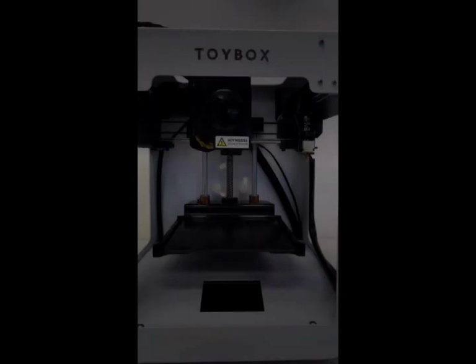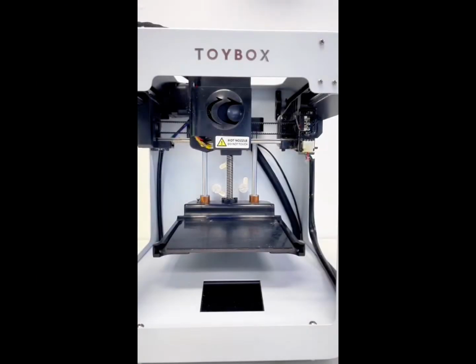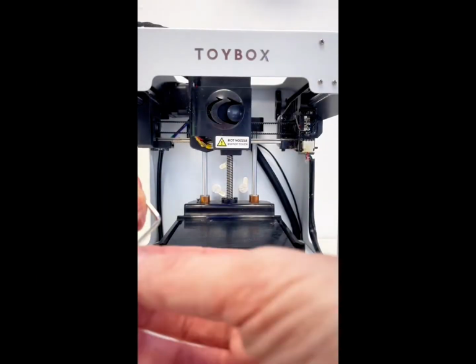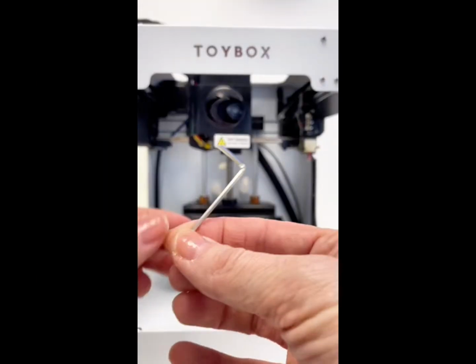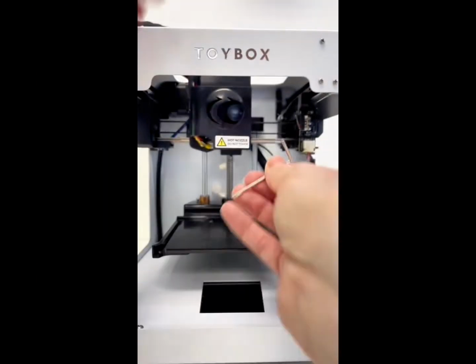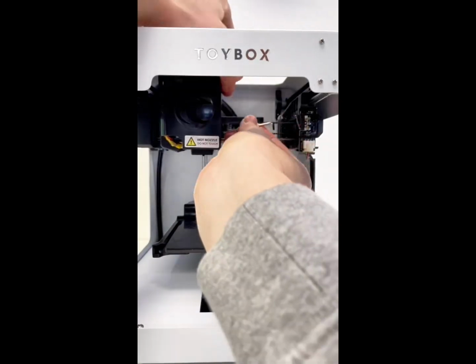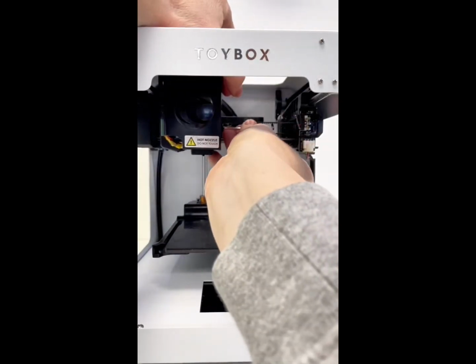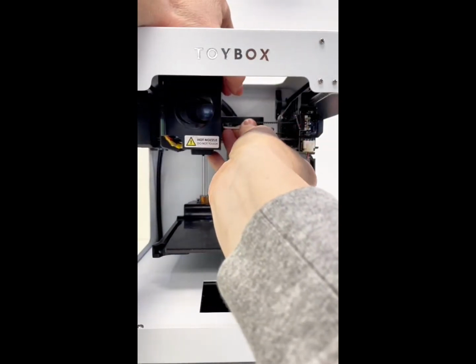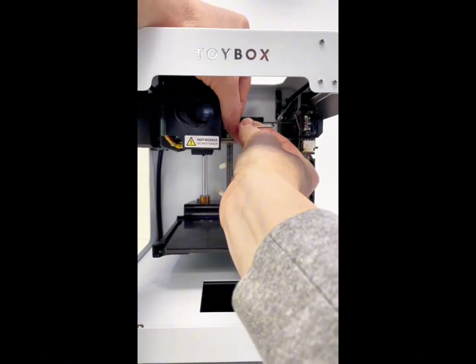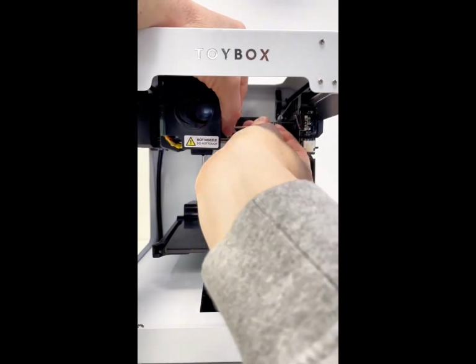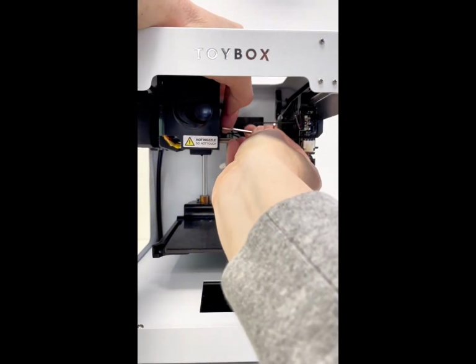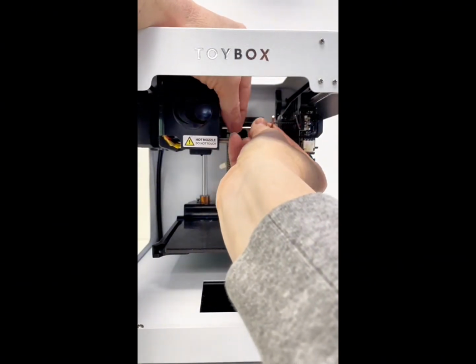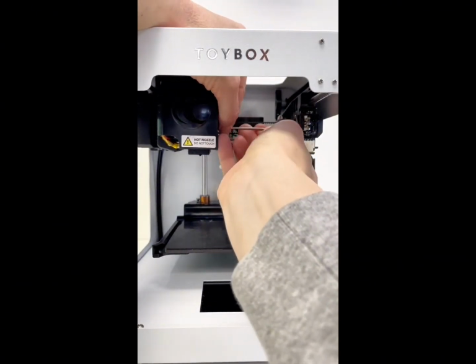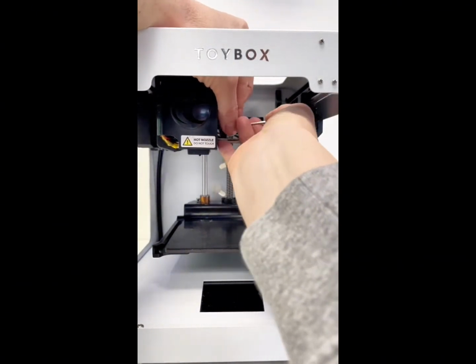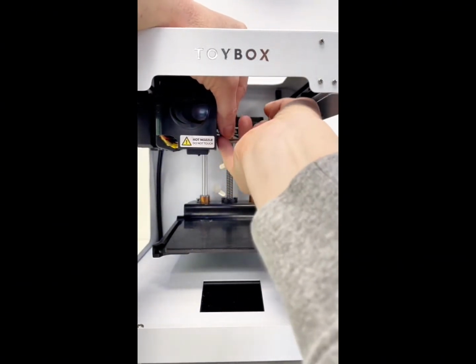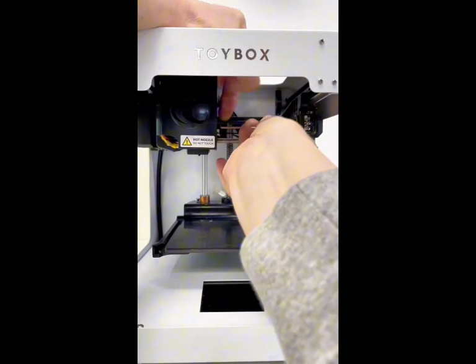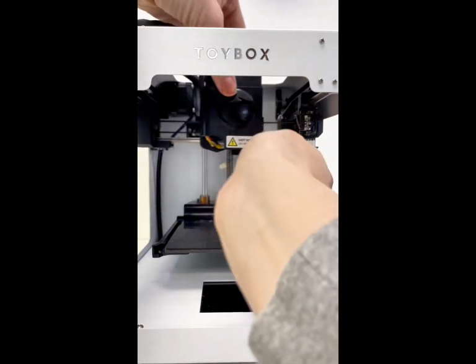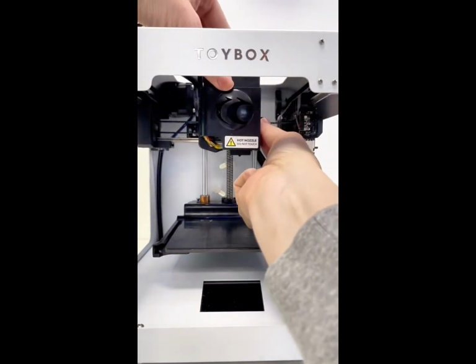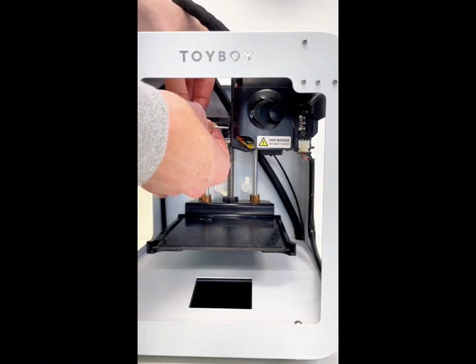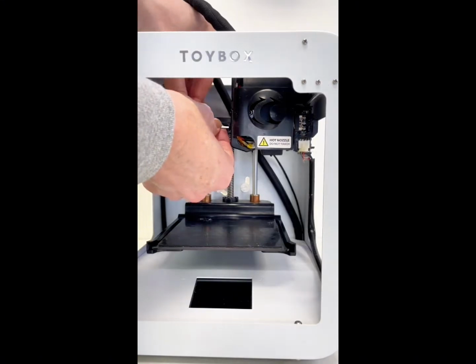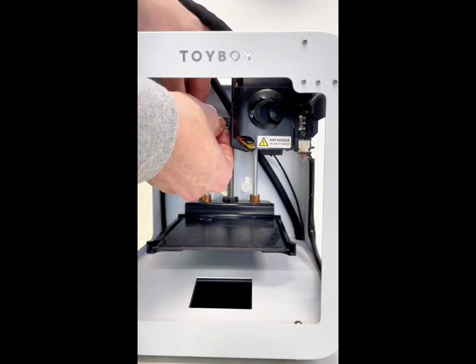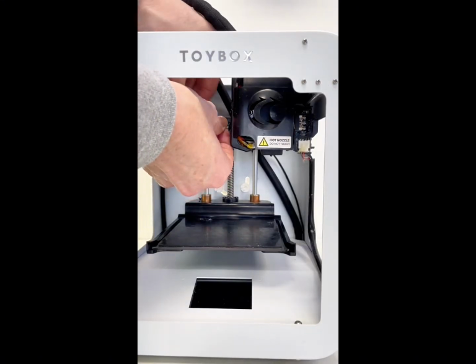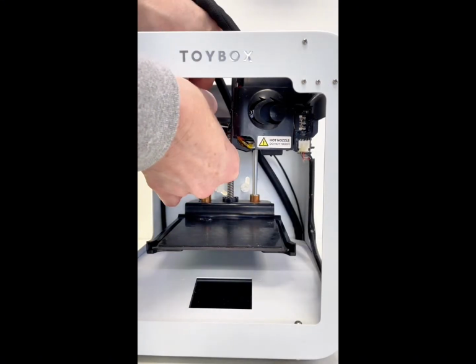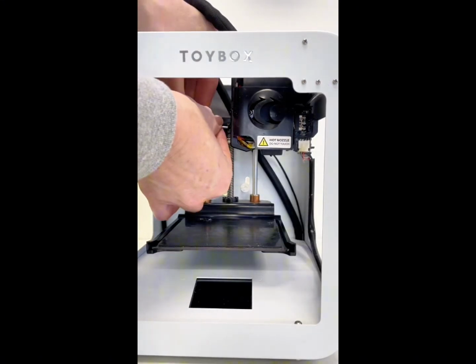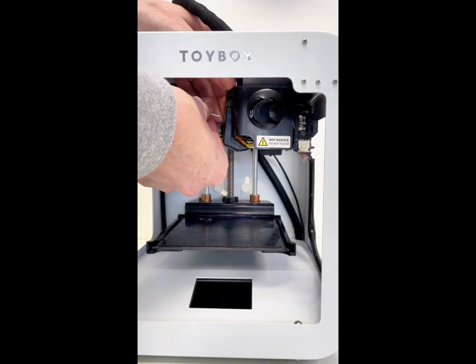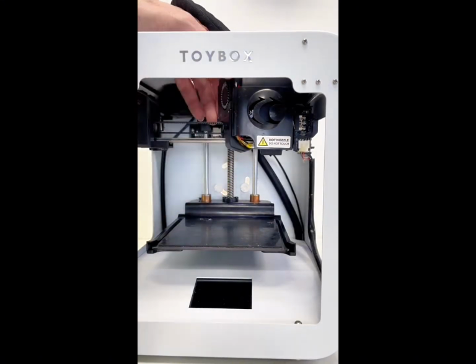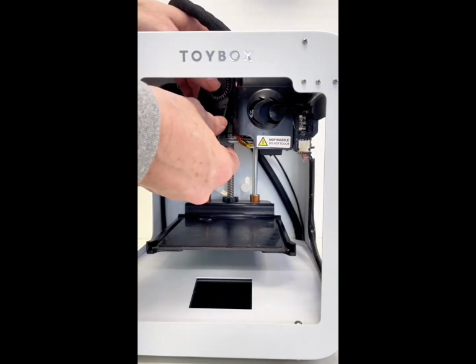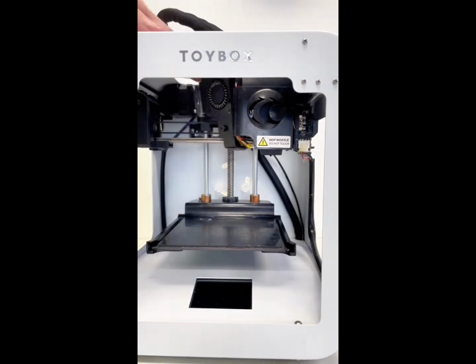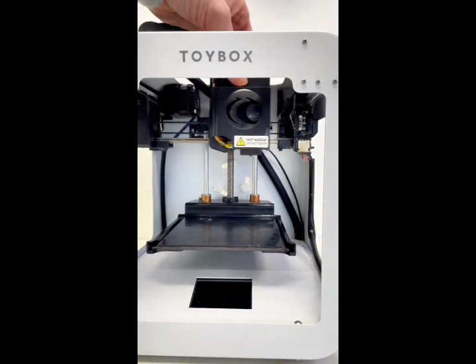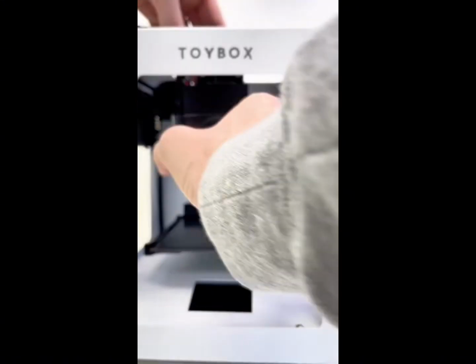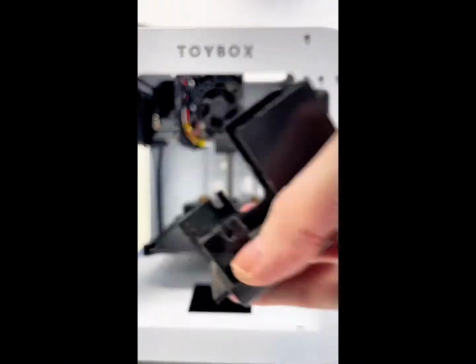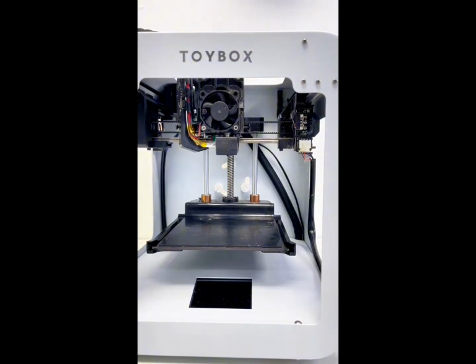Take your medium Allen key and unscrew the right side screw — we leave the screw in the box, but loose. Then unscrew the left screw completely. Then gently remove the extruder case.